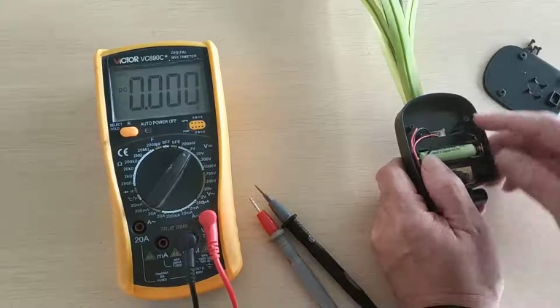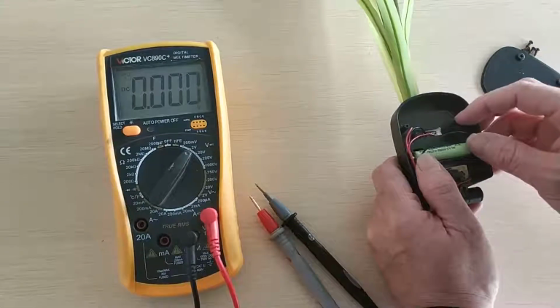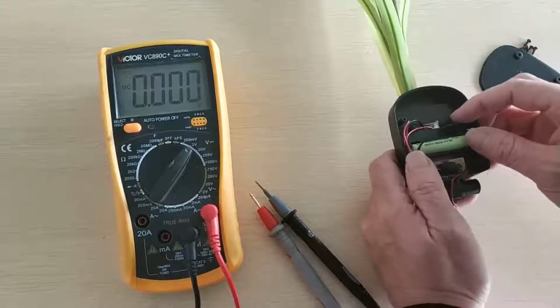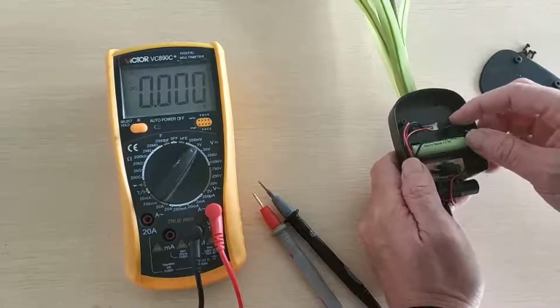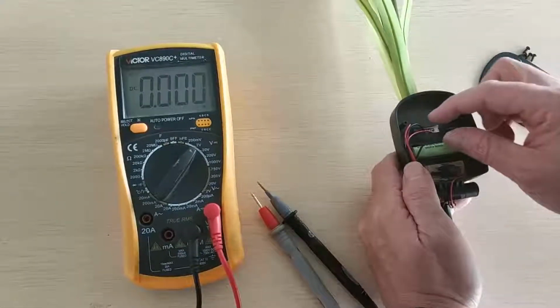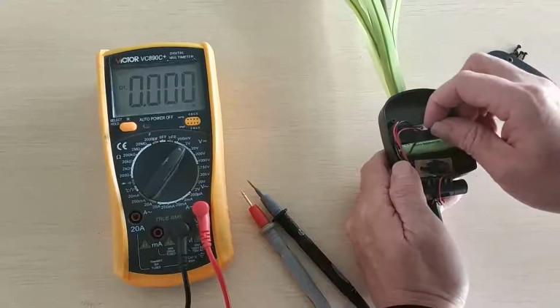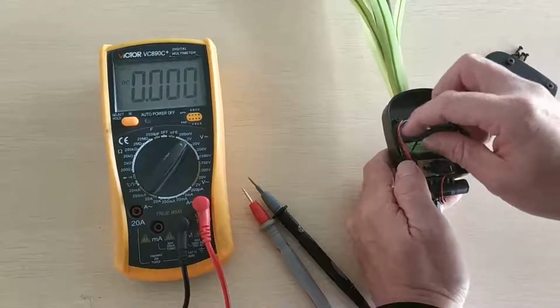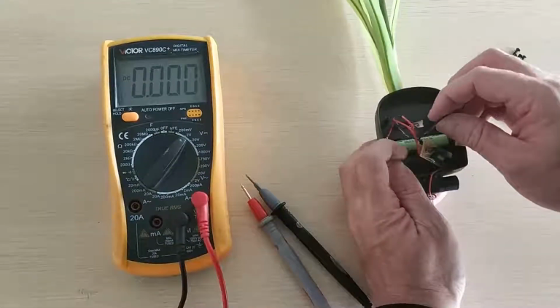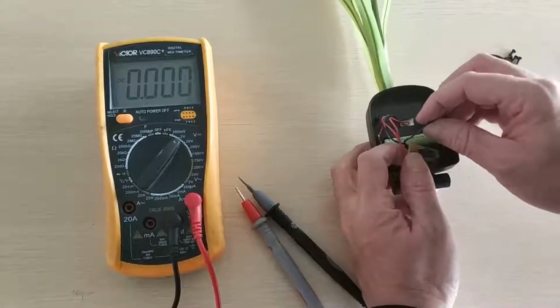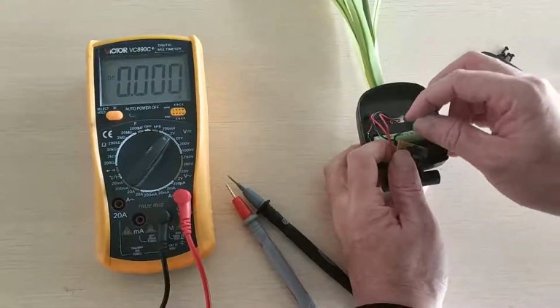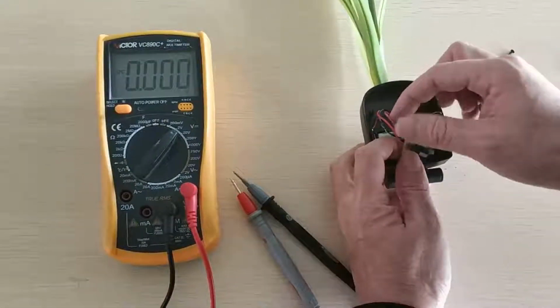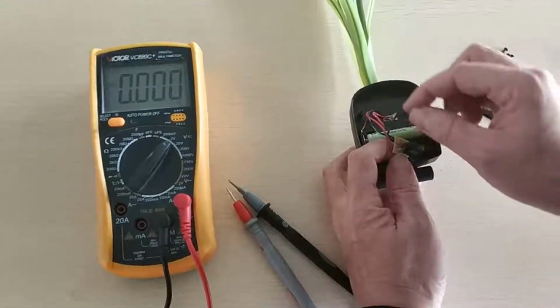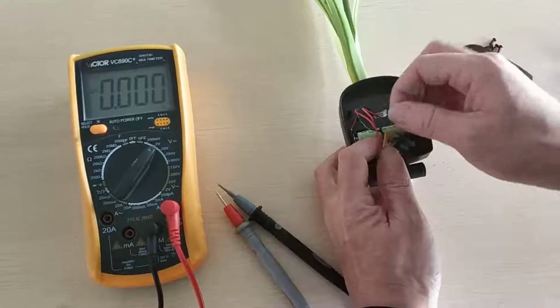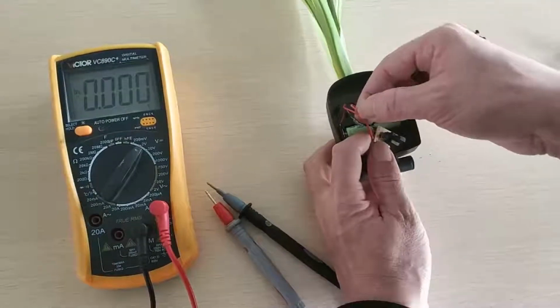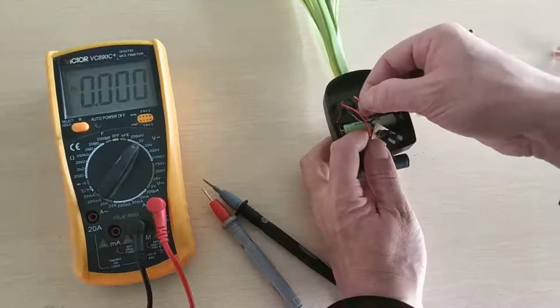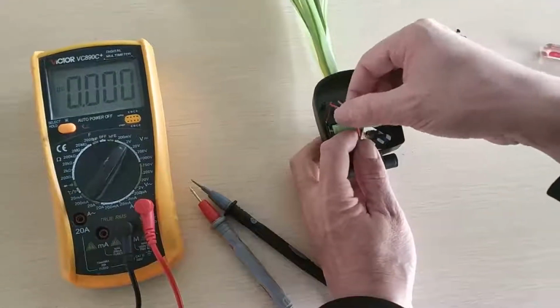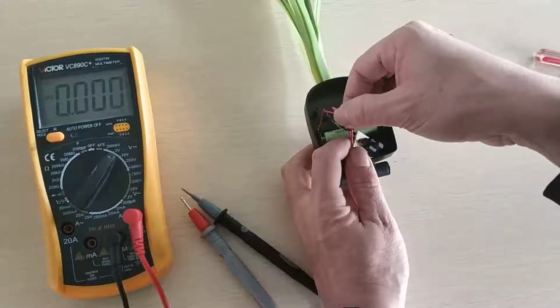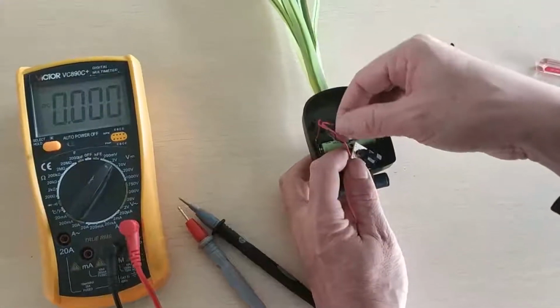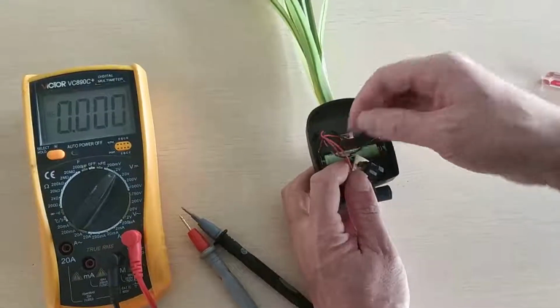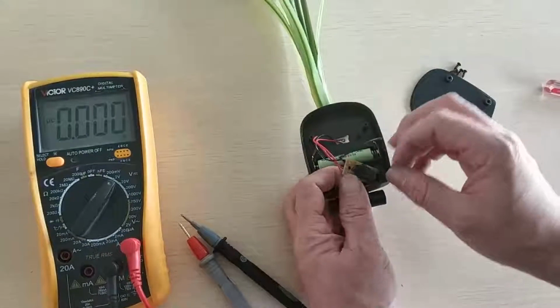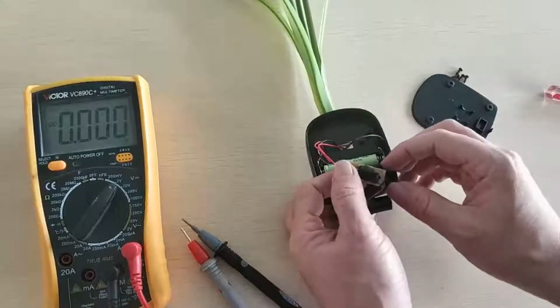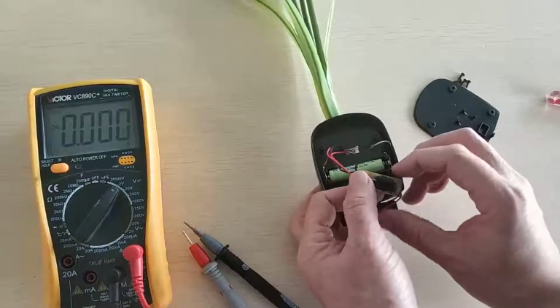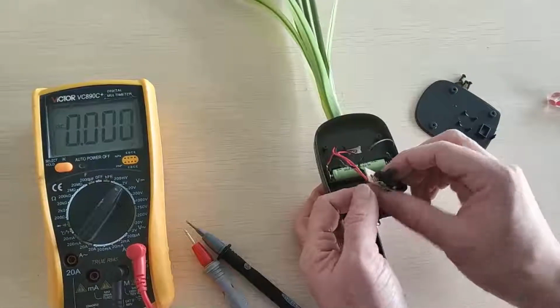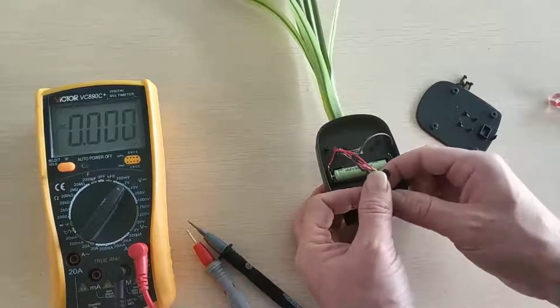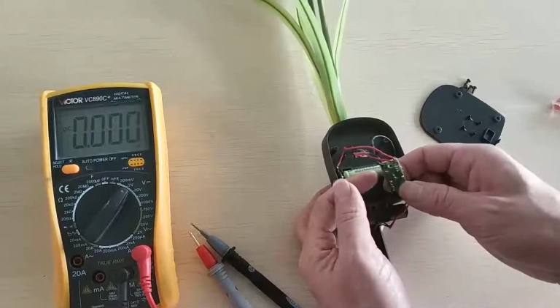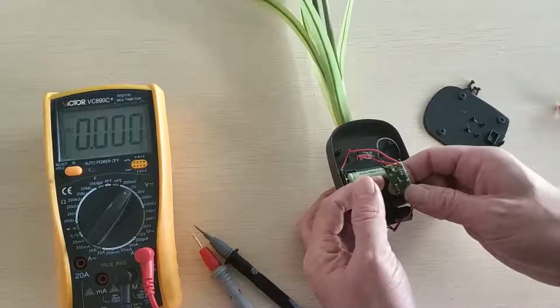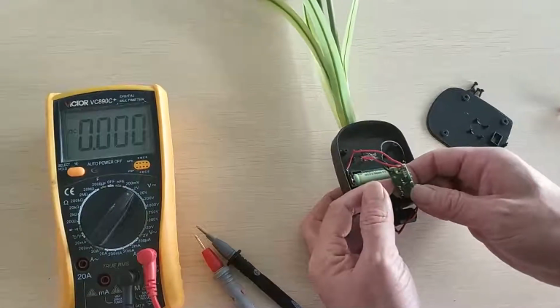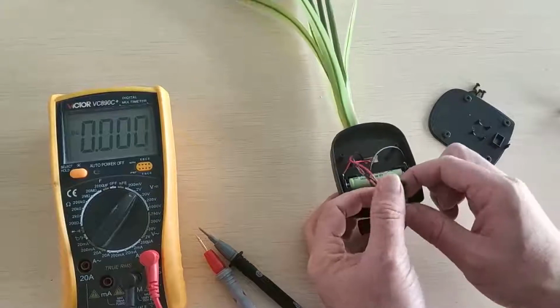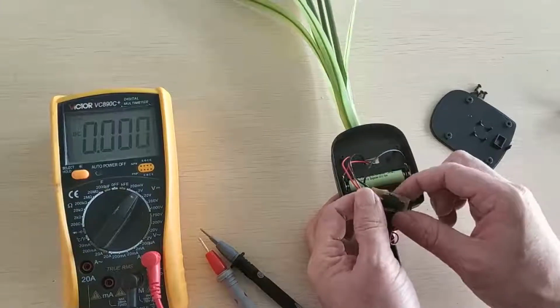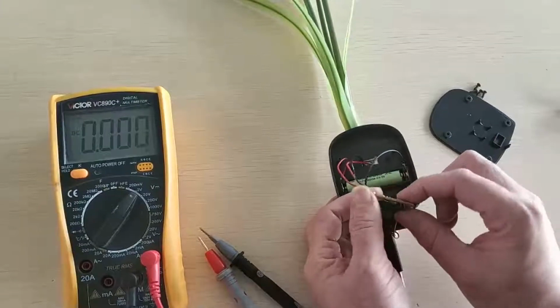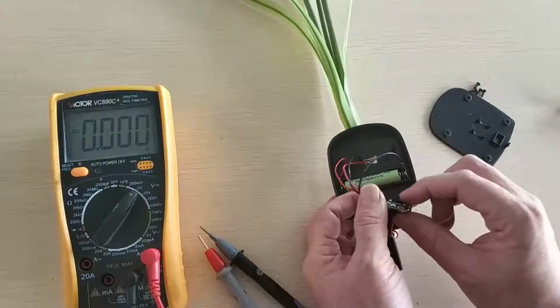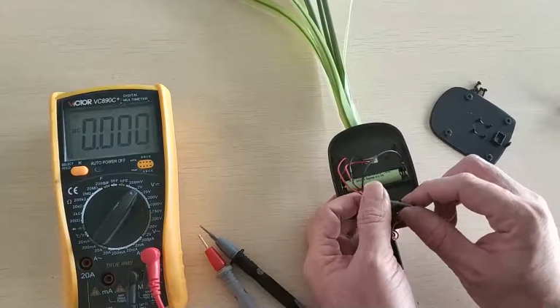Second step: we have to check the wires one by one, to see if the wires have come off or are loose. Now, the wires are all okay.